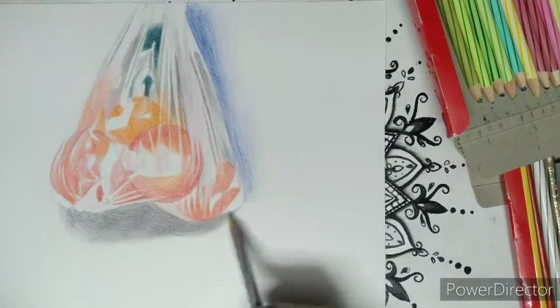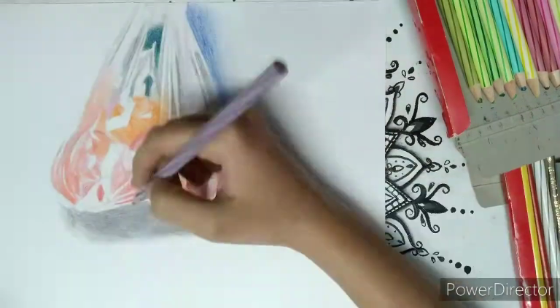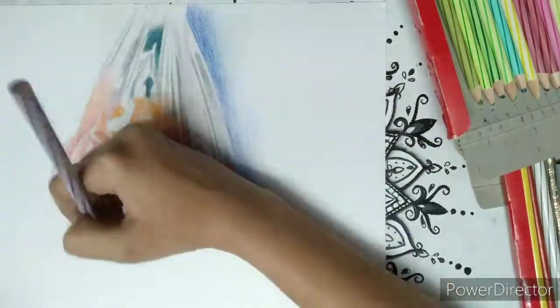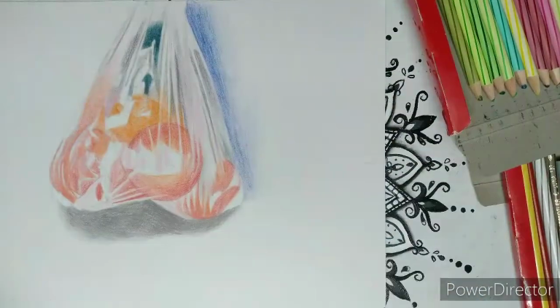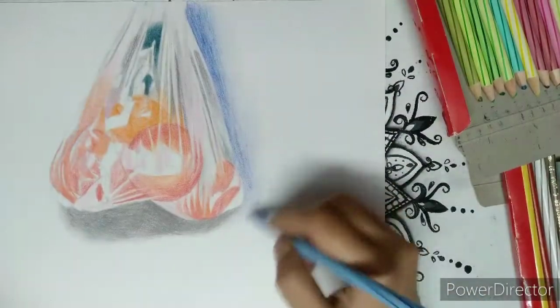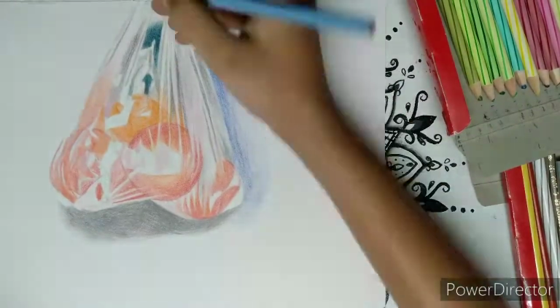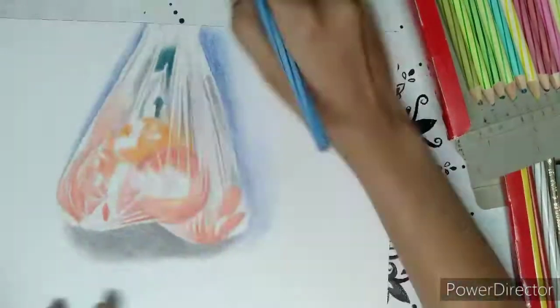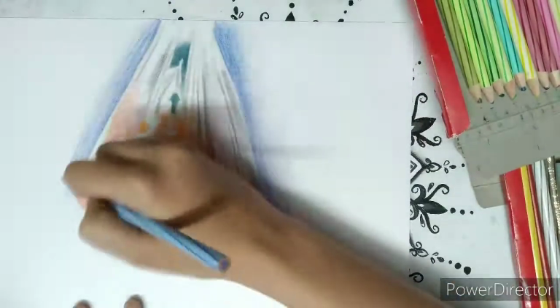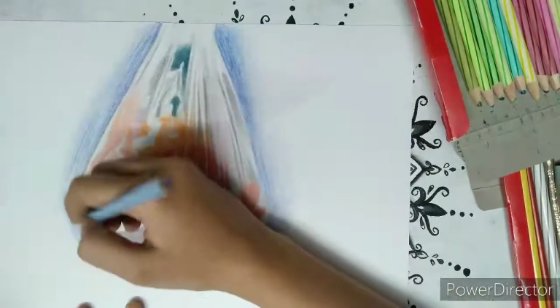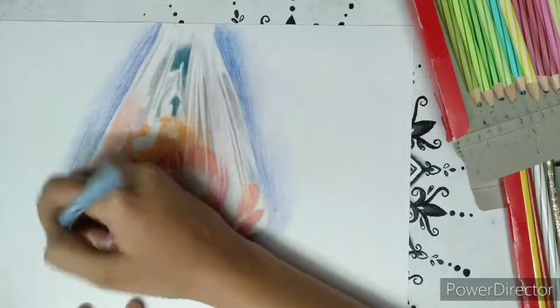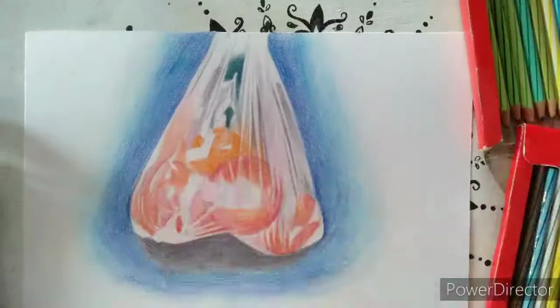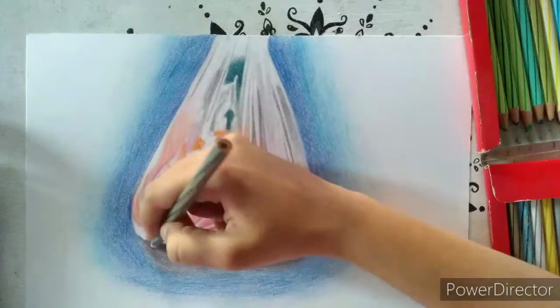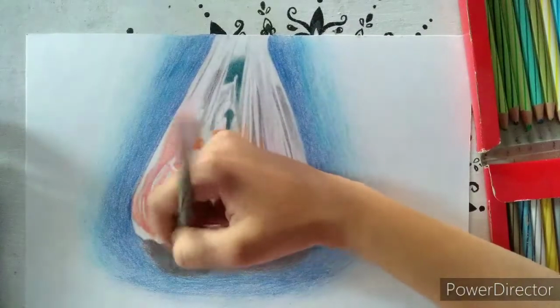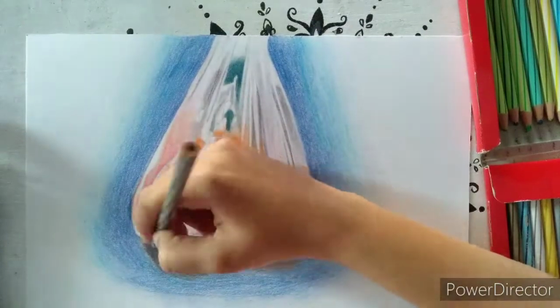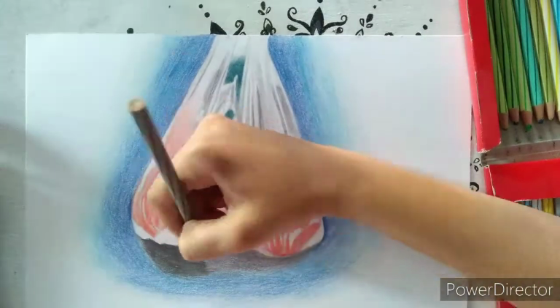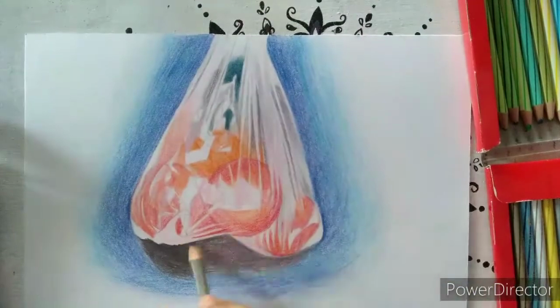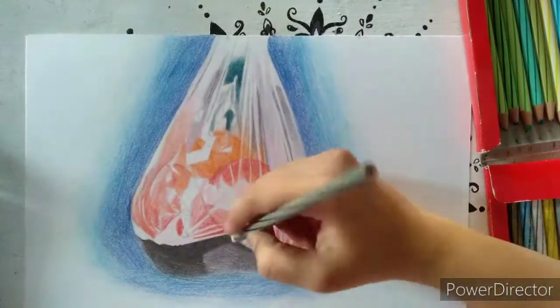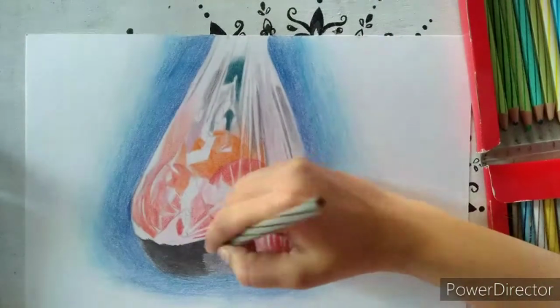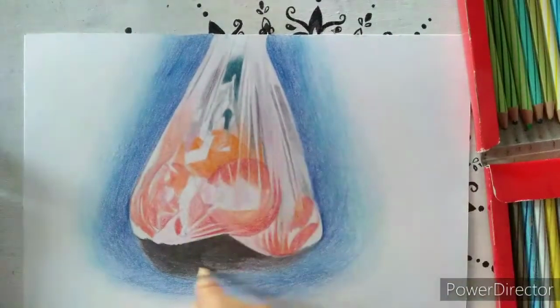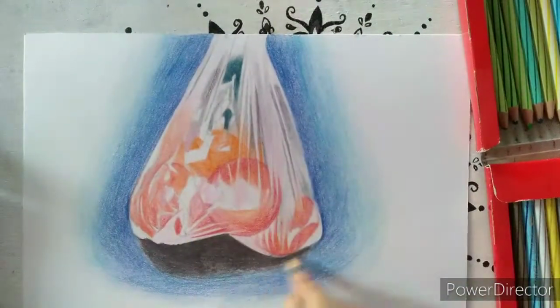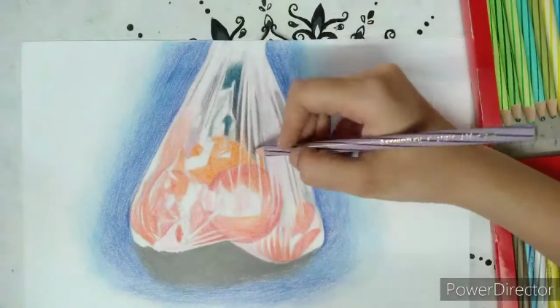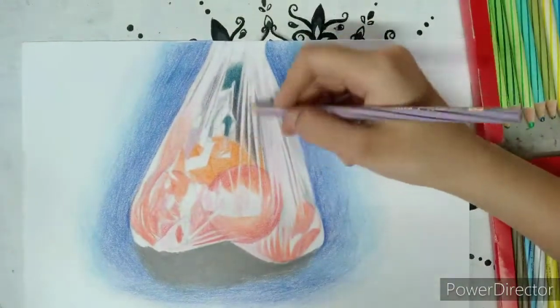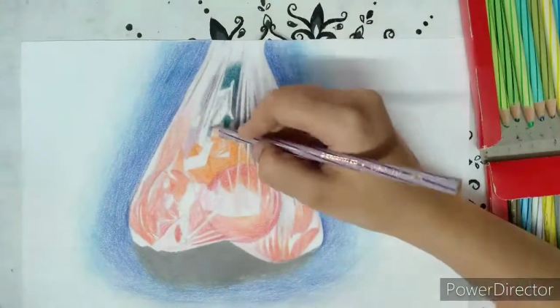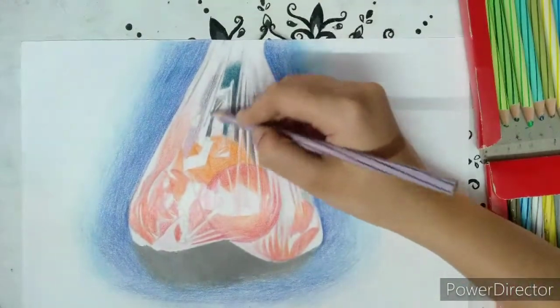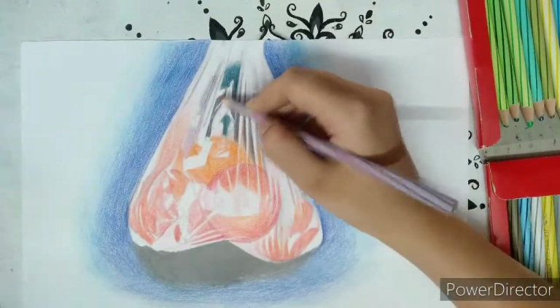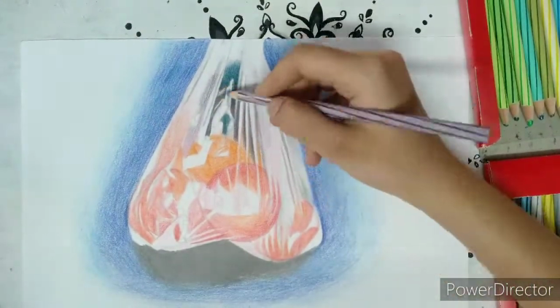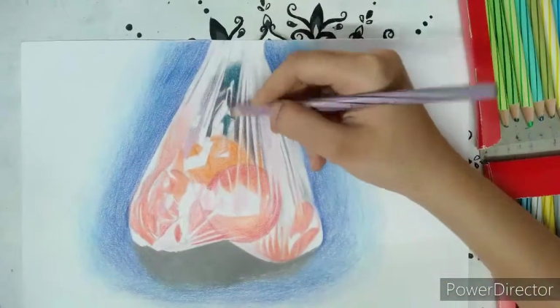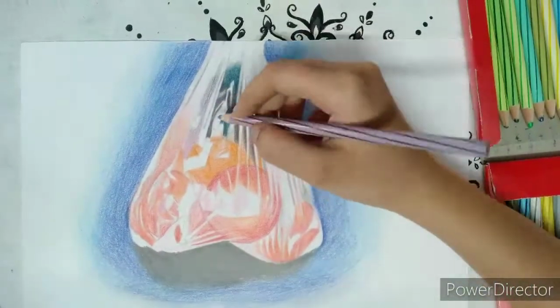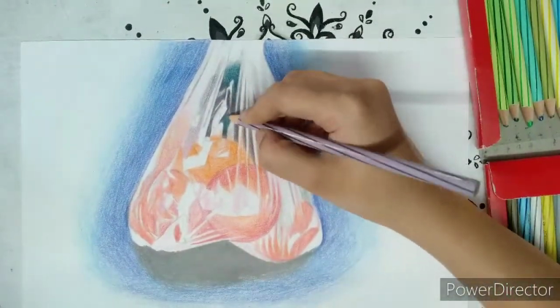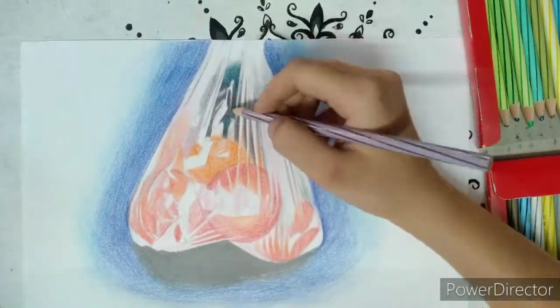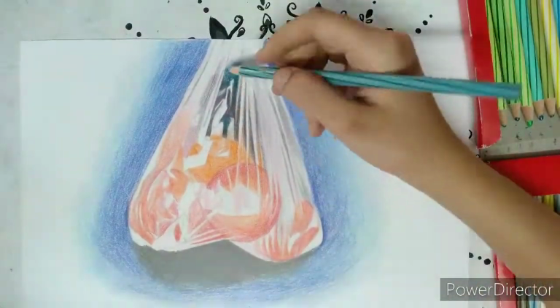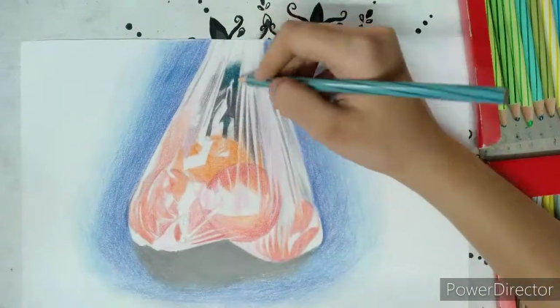I am doing the background part, which completely changes the overall look of the drawing. I am taking blue in the background because it works well with the red color.